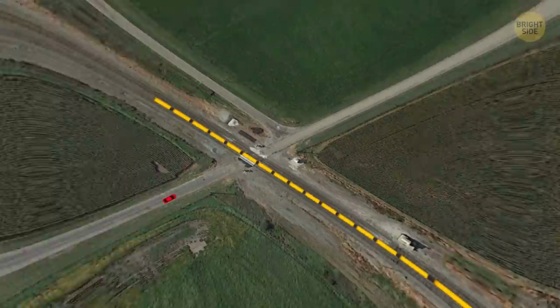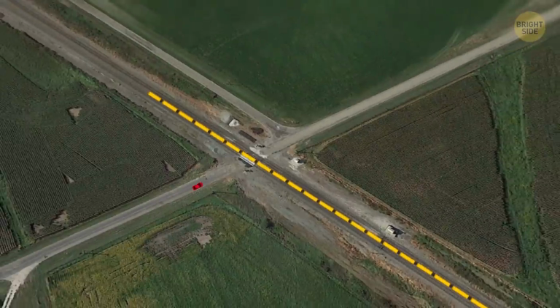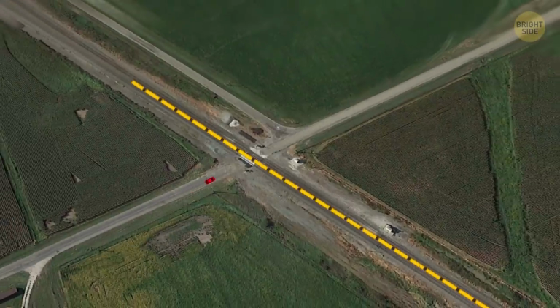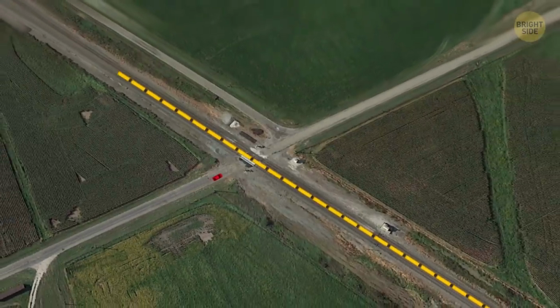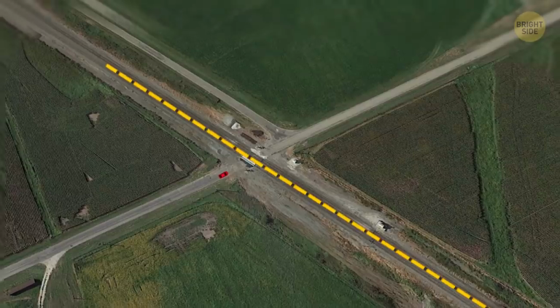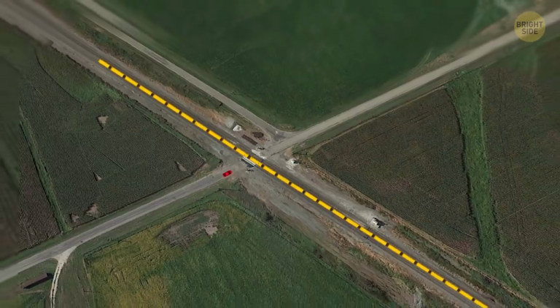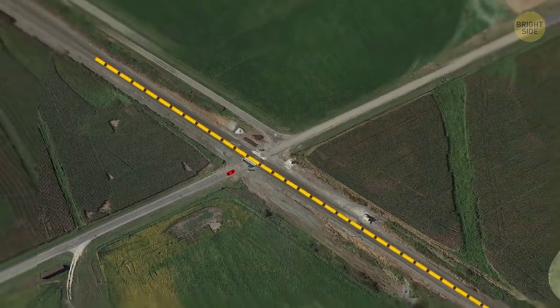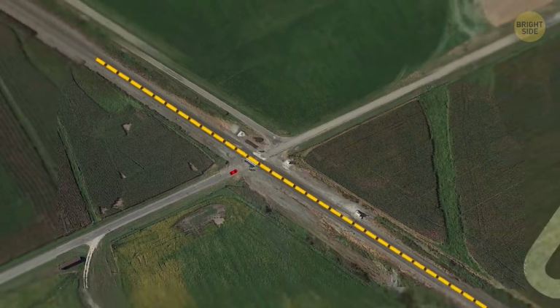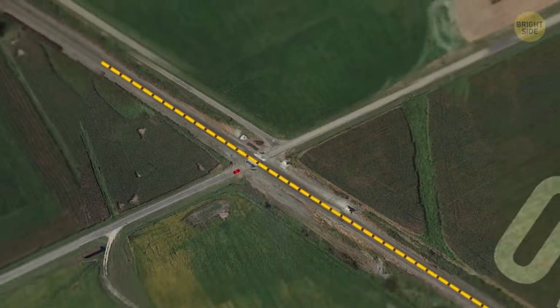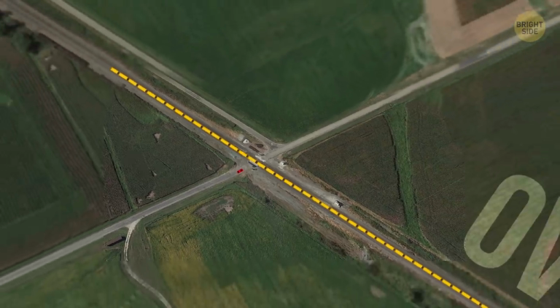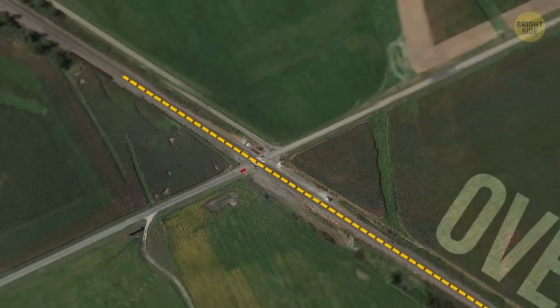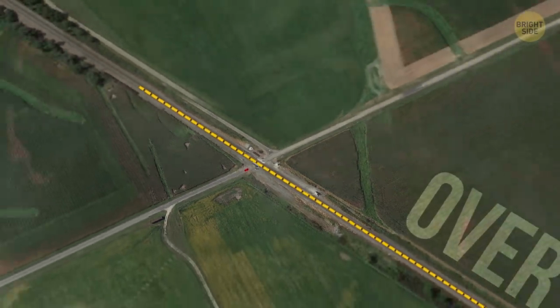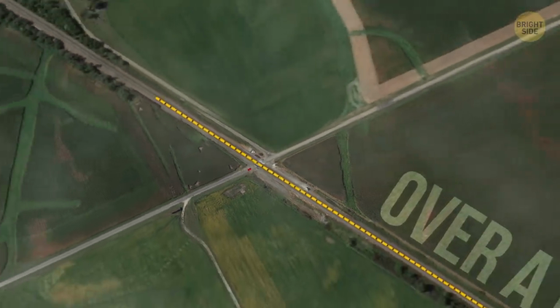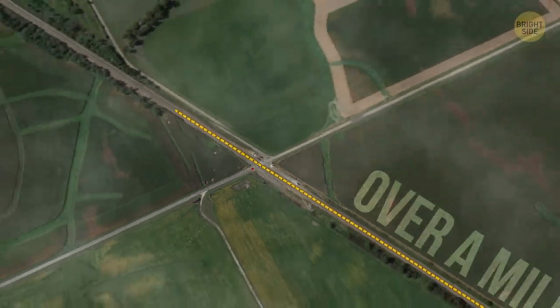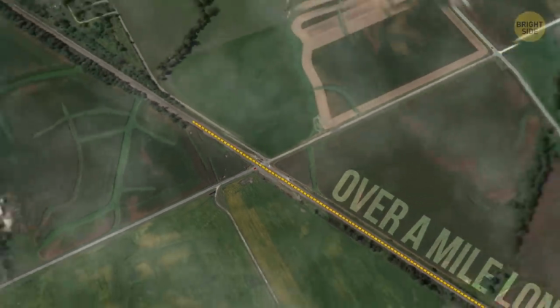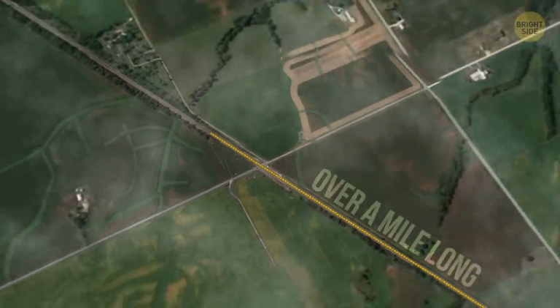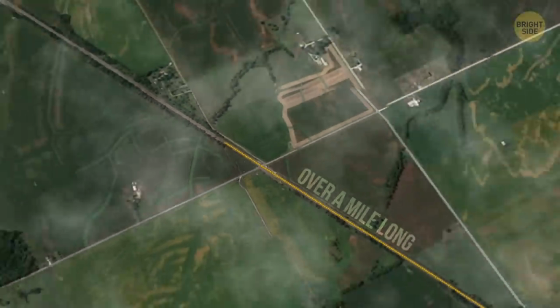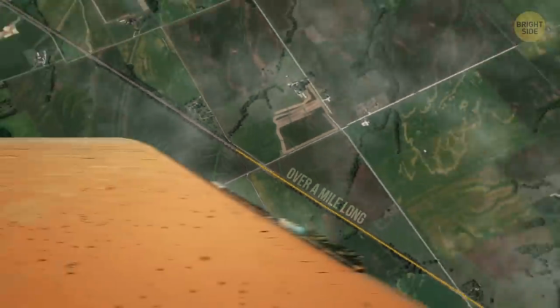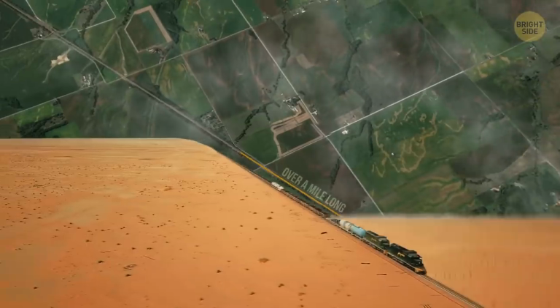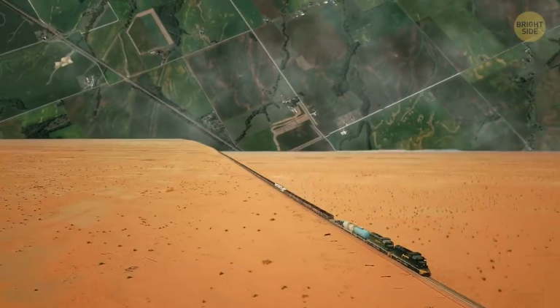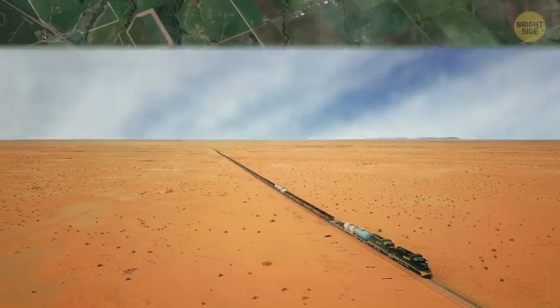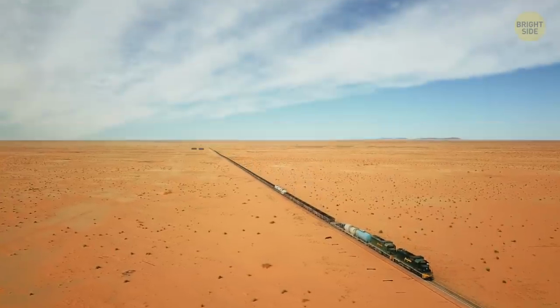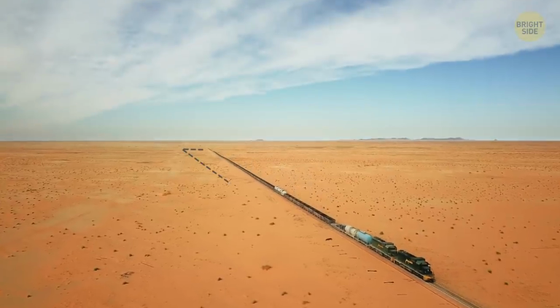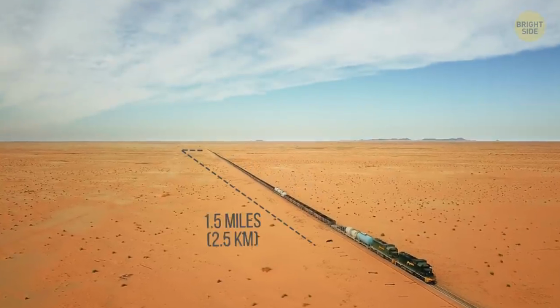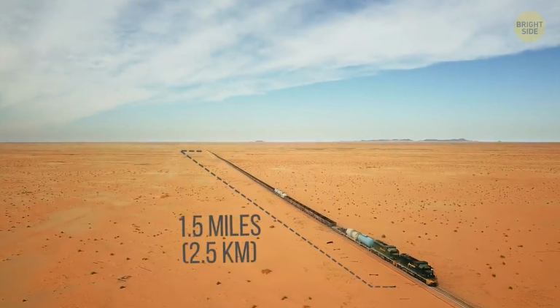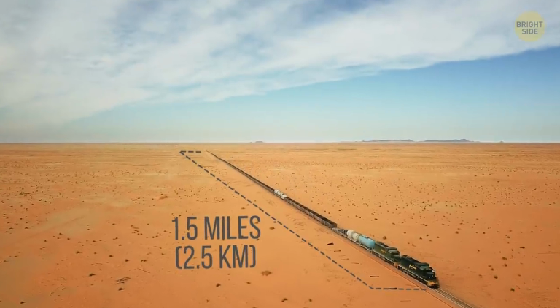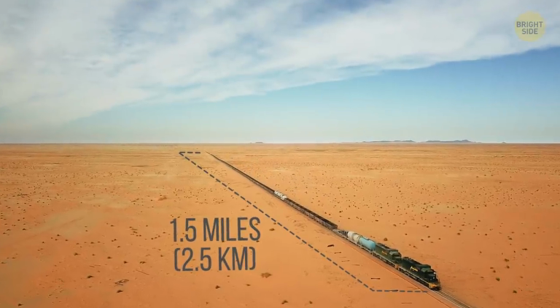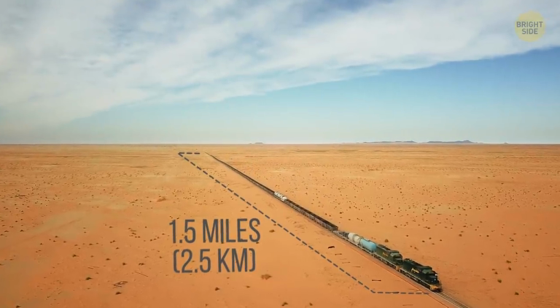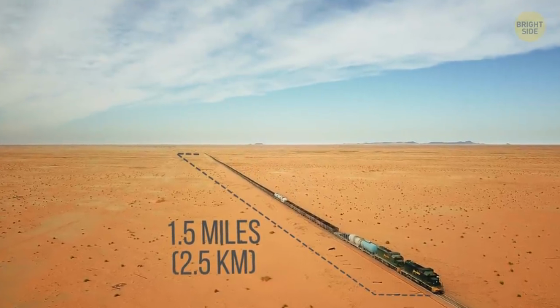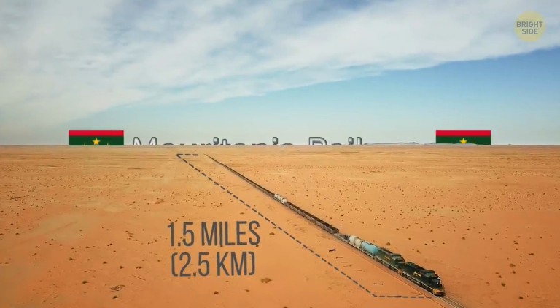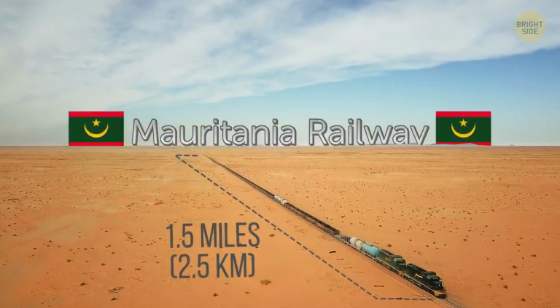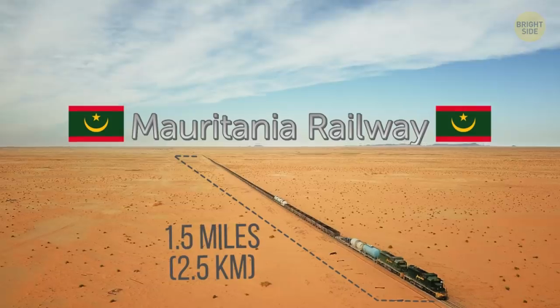Hey, could be worse! You could have to wait for a train that really is over a mile long. The longest train in the world, measuring in at one and a half miles, runs on the Mauritania Railway.